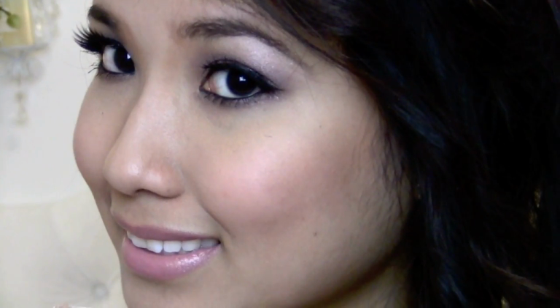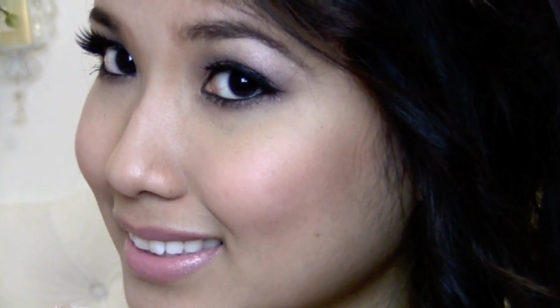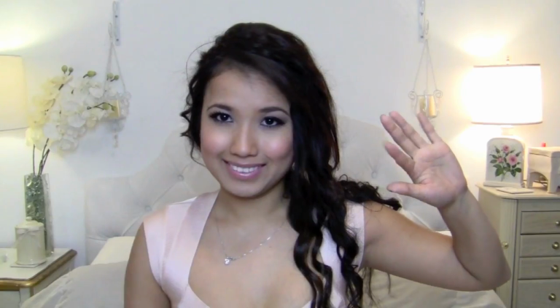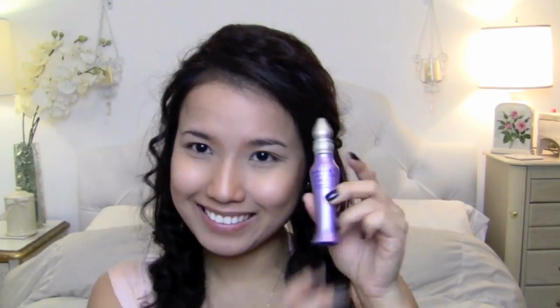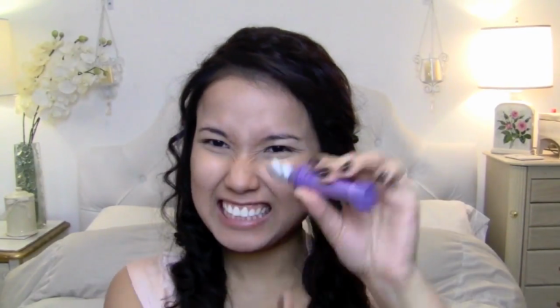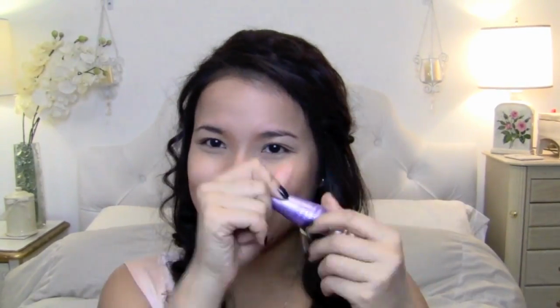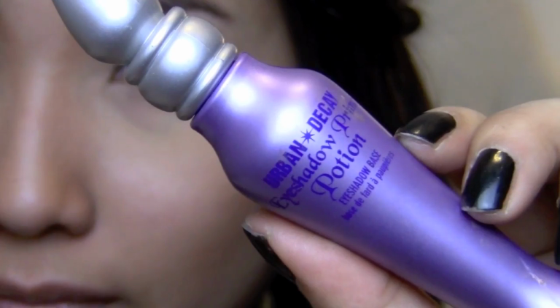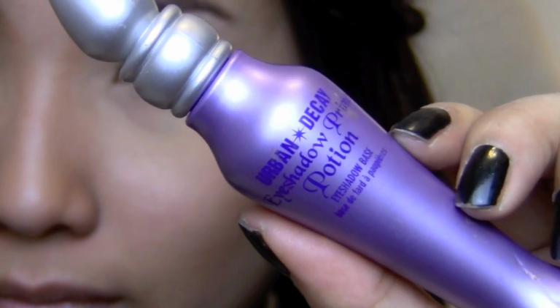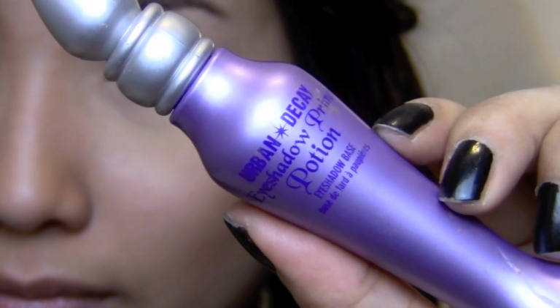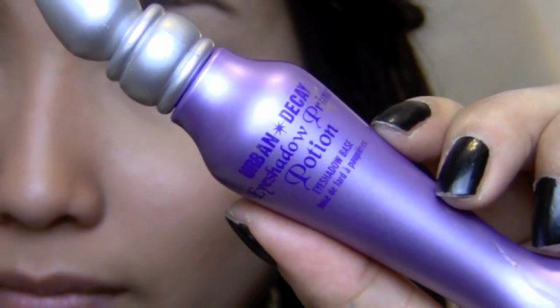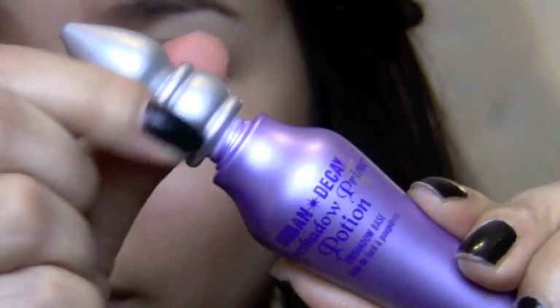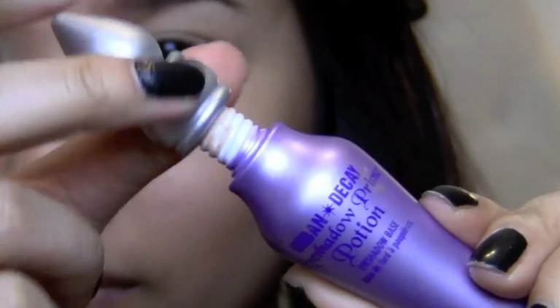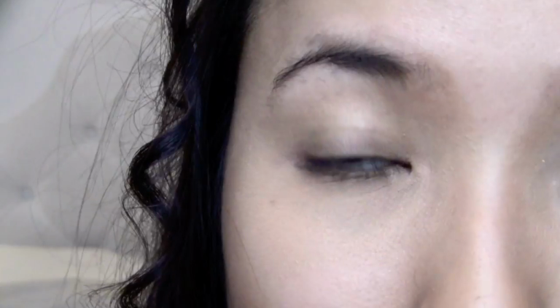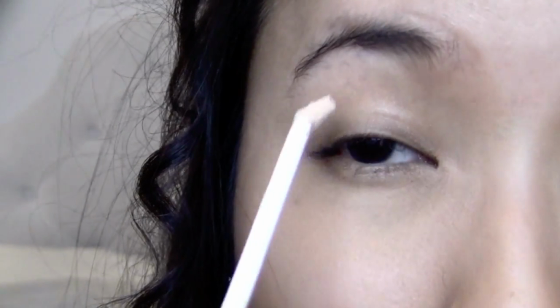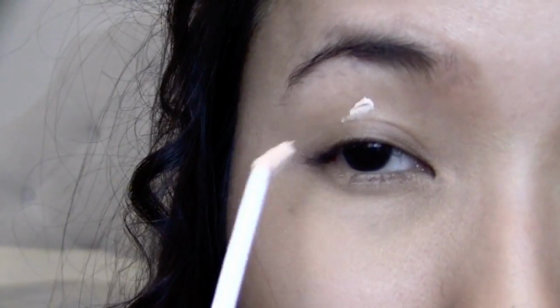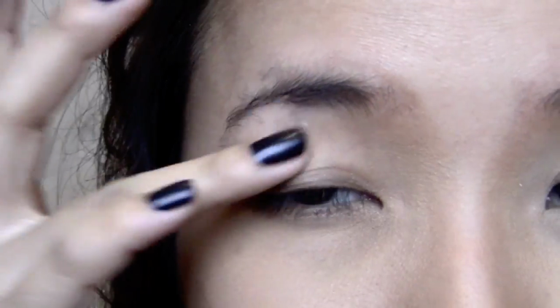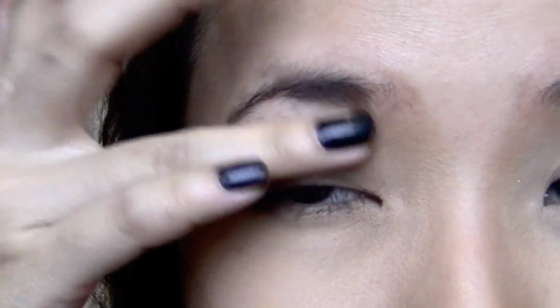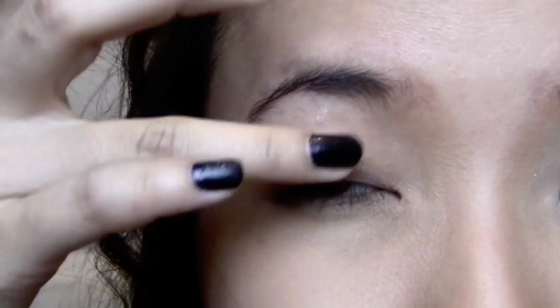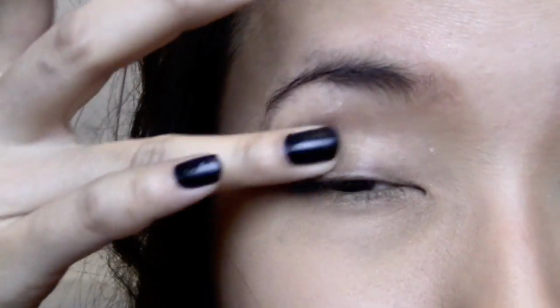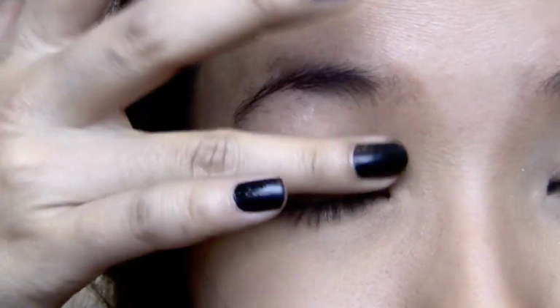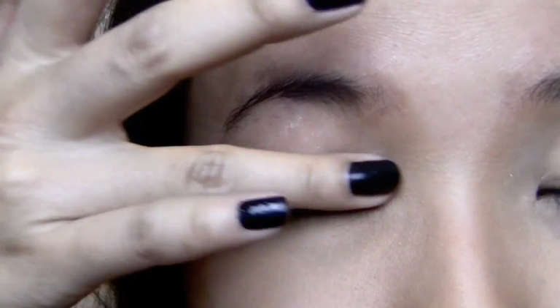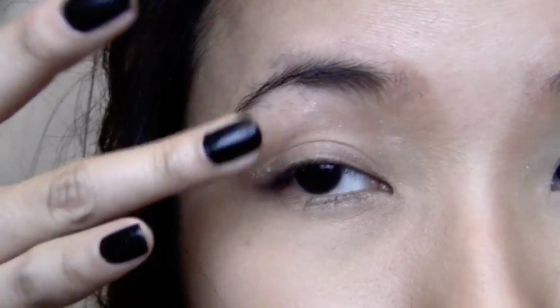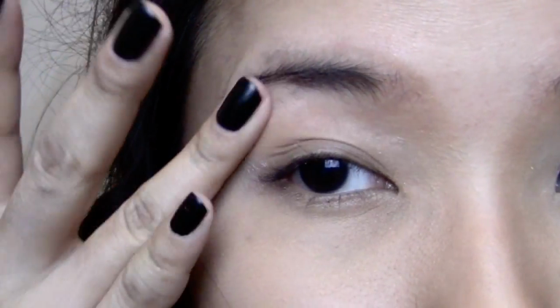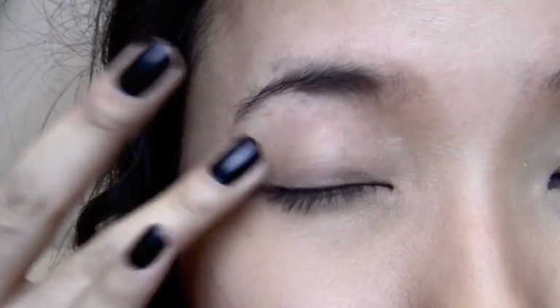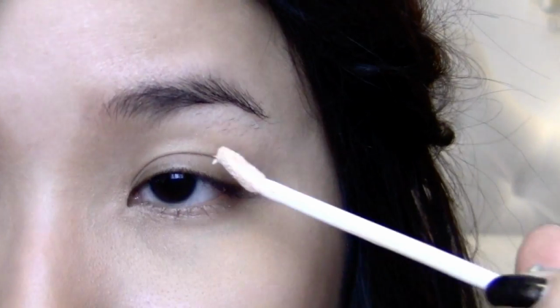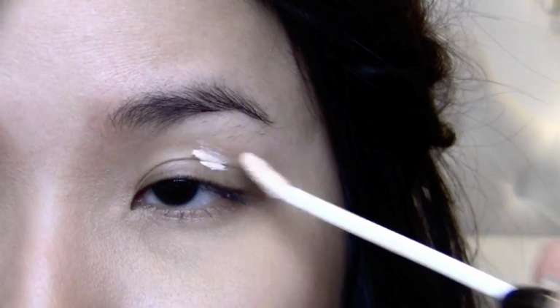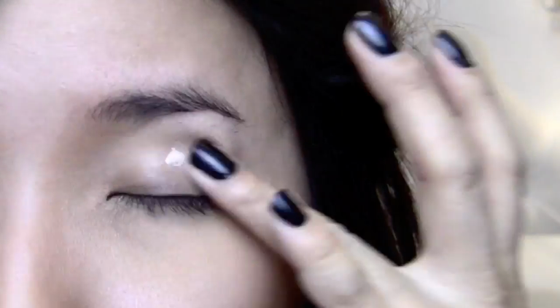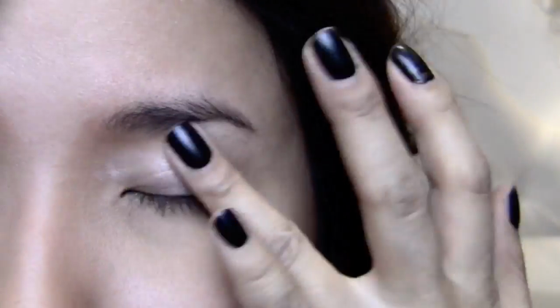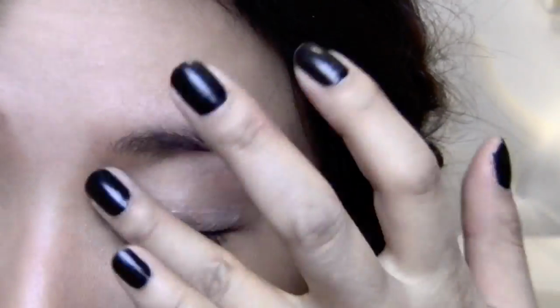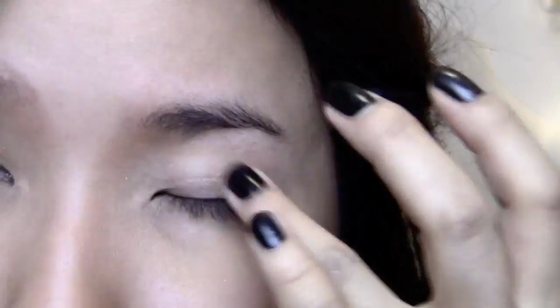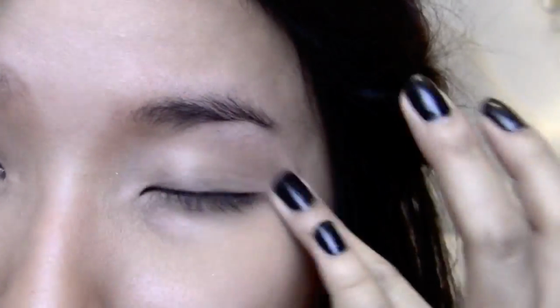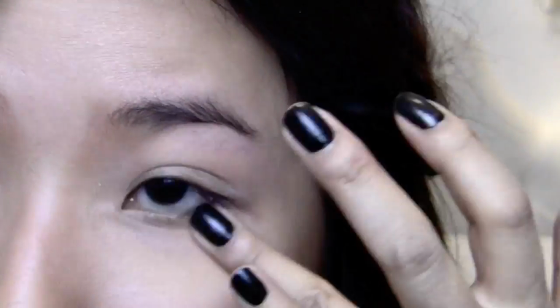Like in every other makeup tutorial video, the first thing I'm going to take is my eyeshadow primer and prime my eyelids with it. This is to keep the color pigmentation of your eyeshadows true and last all day long.